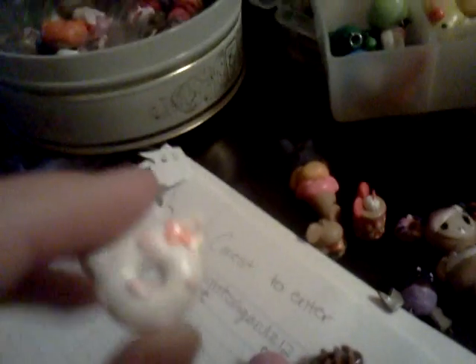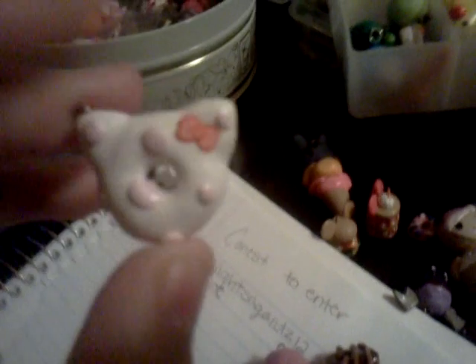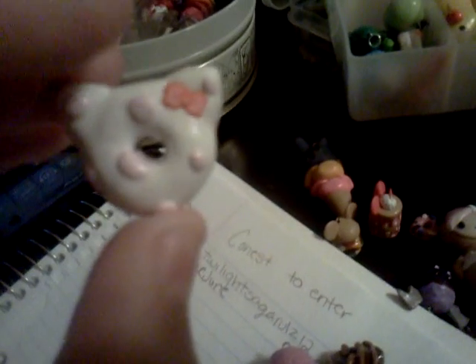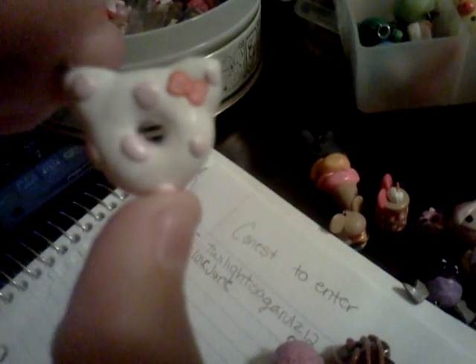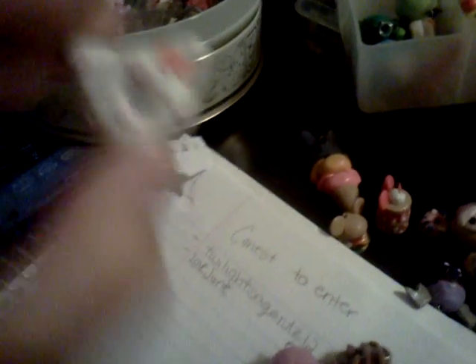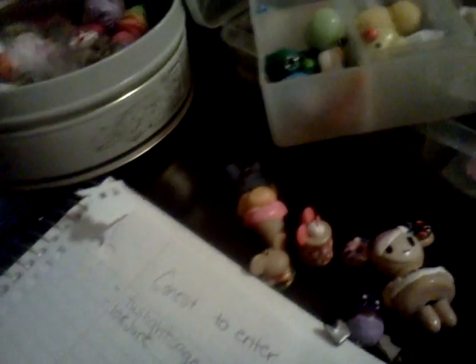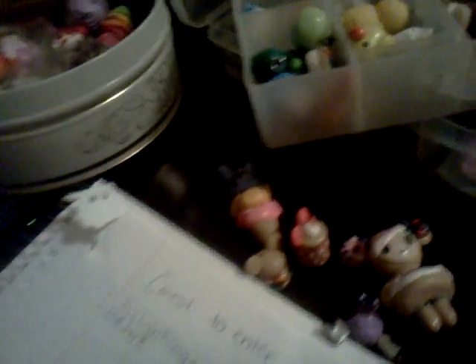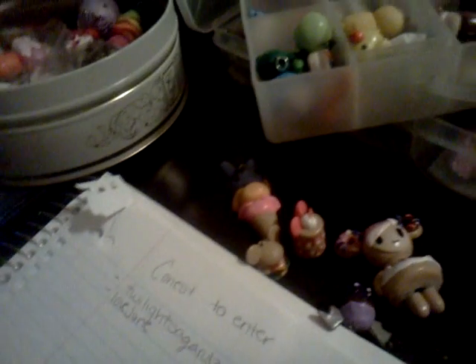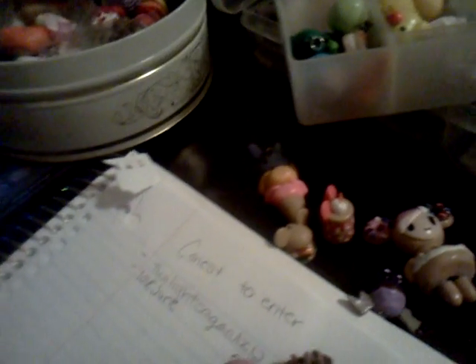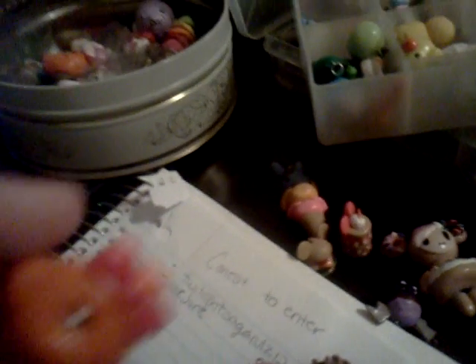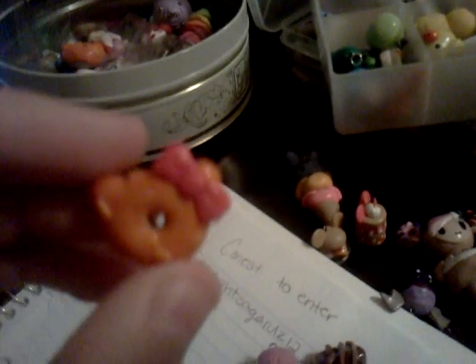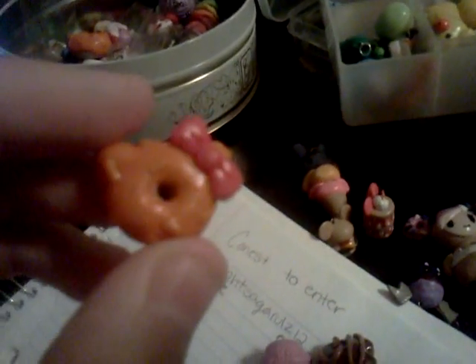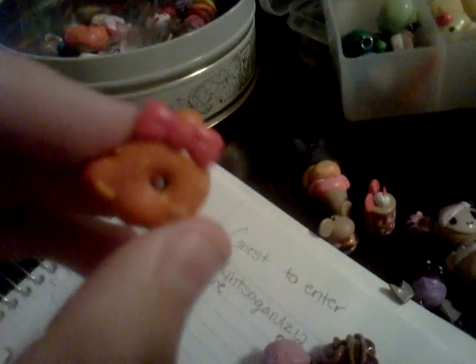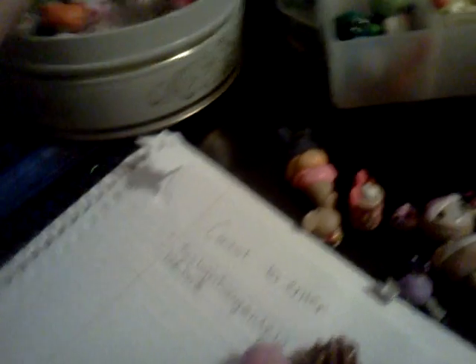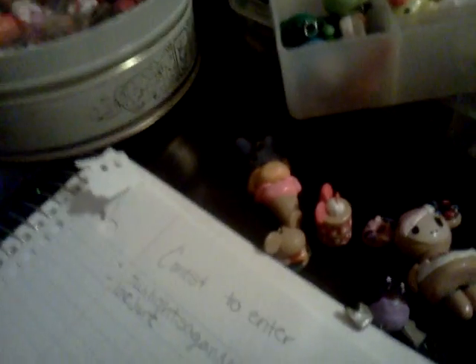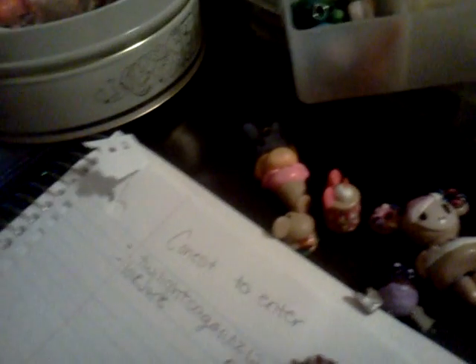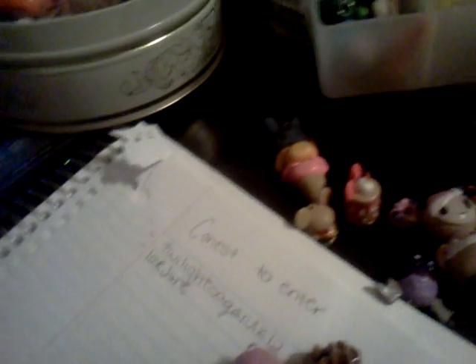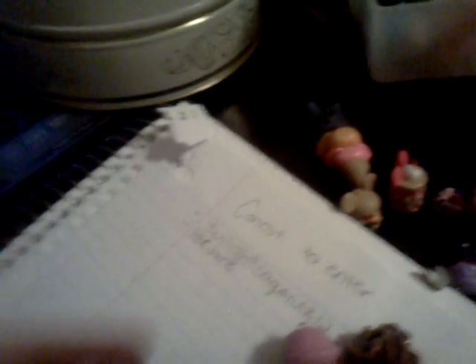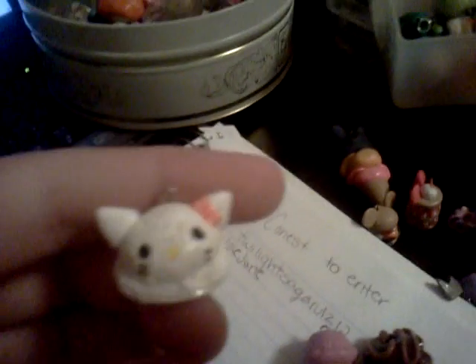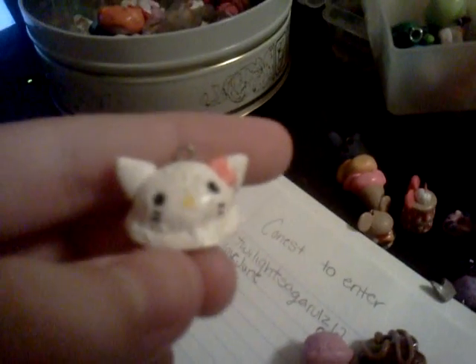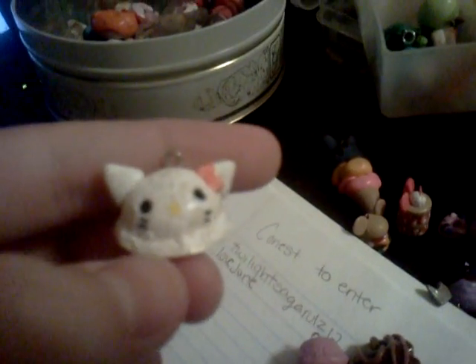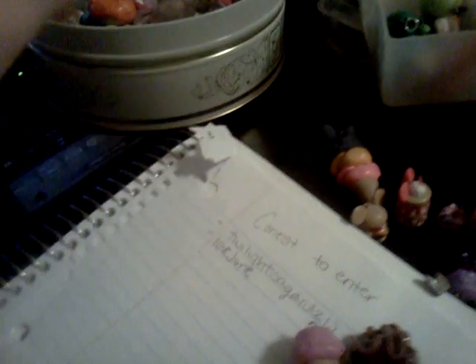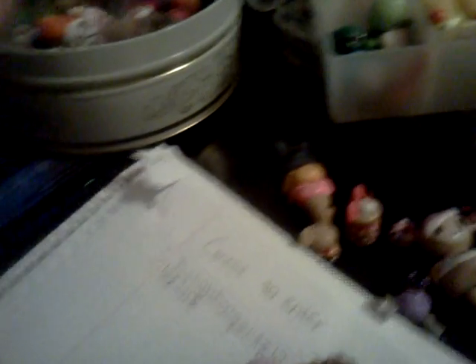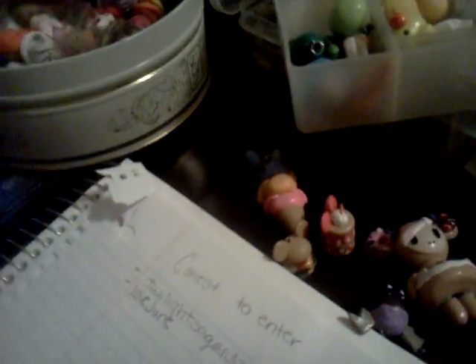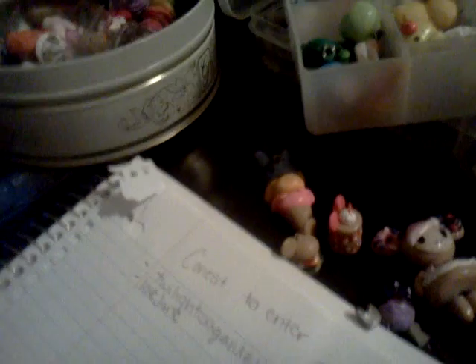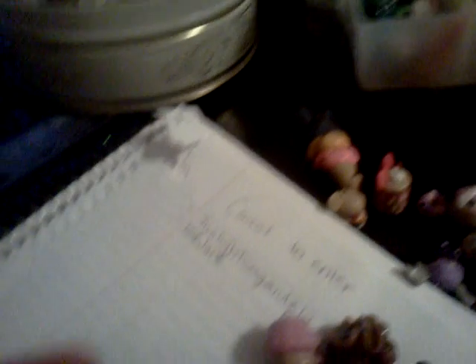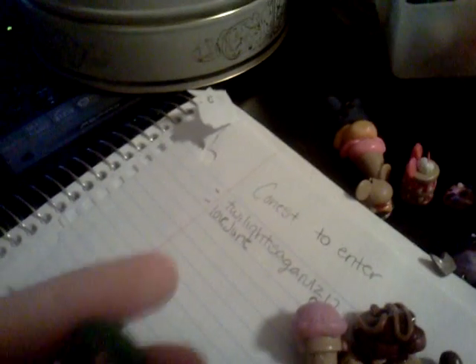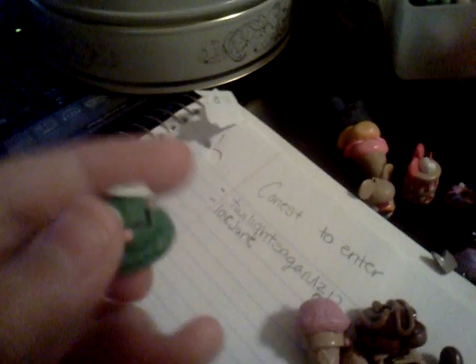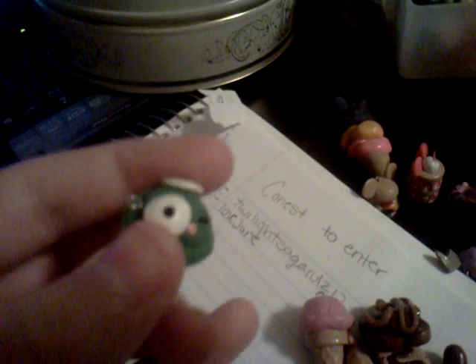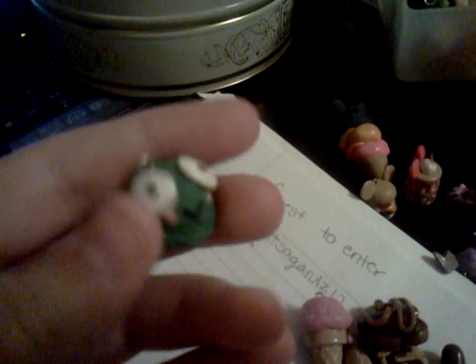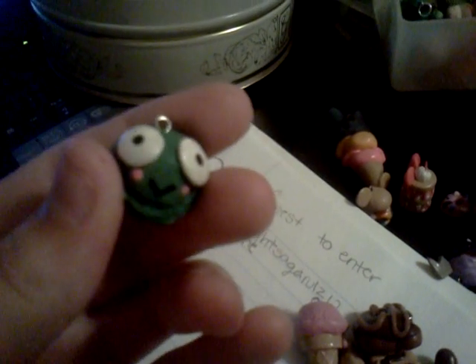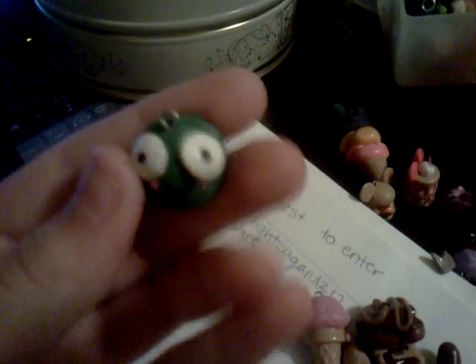I have a Charmy Kitty donut, a small Hello Kitty donut, this Hello Kitty ice cream, and this Kirobi ice cream.